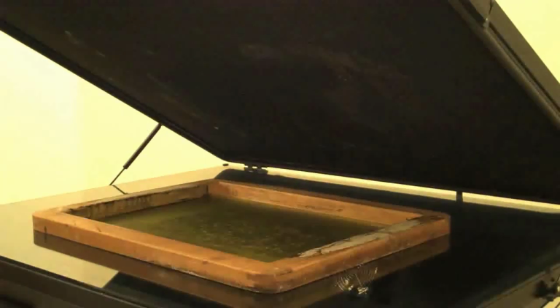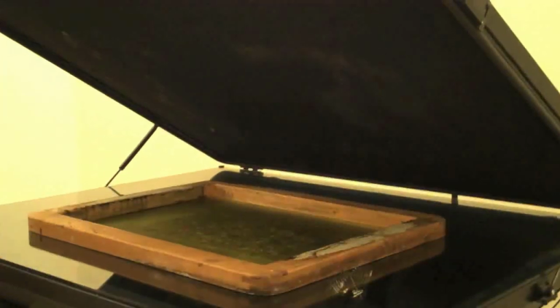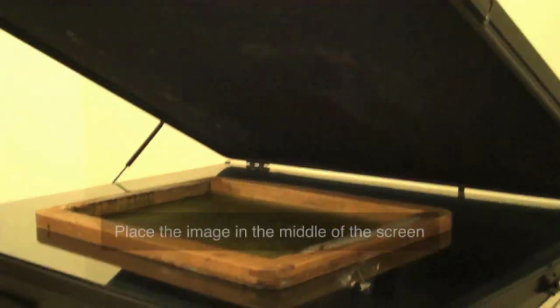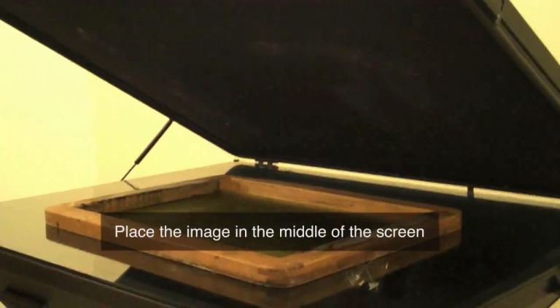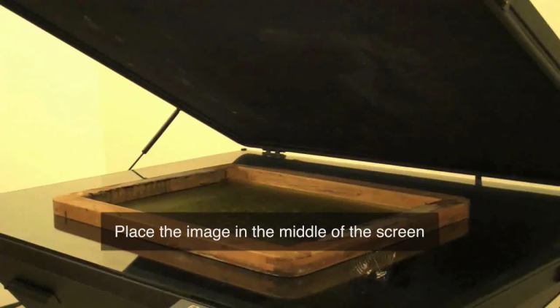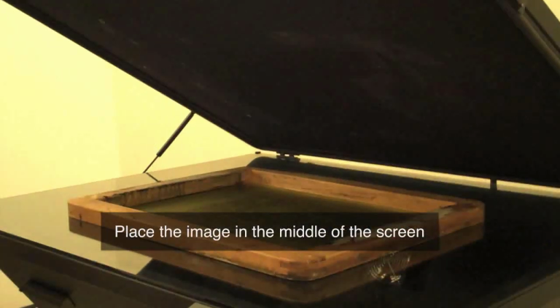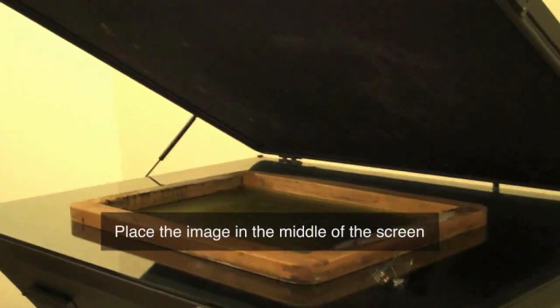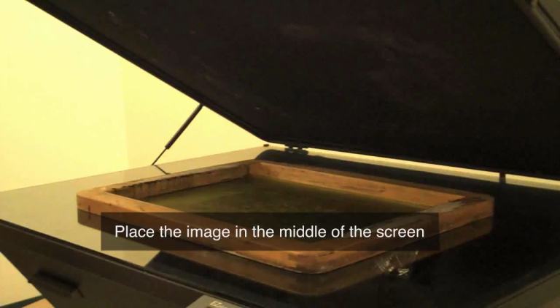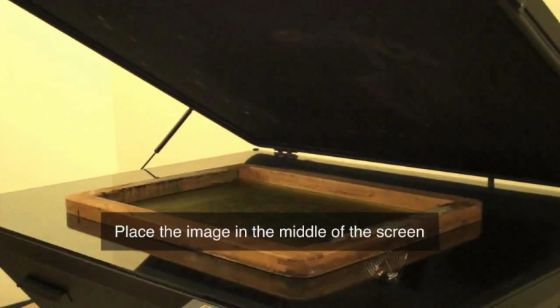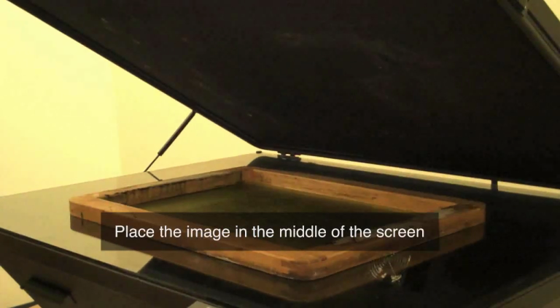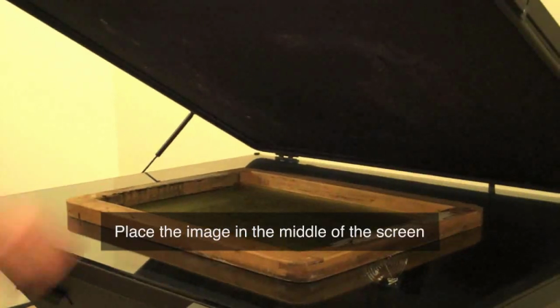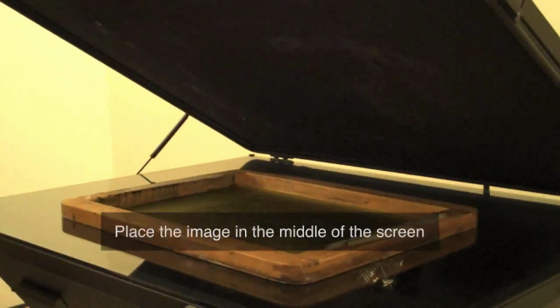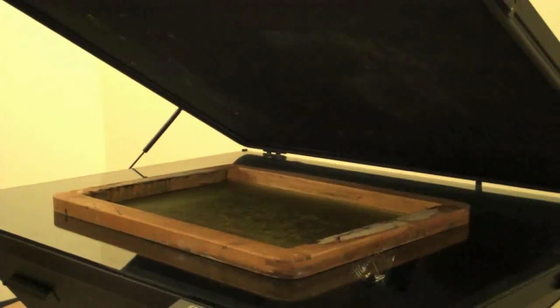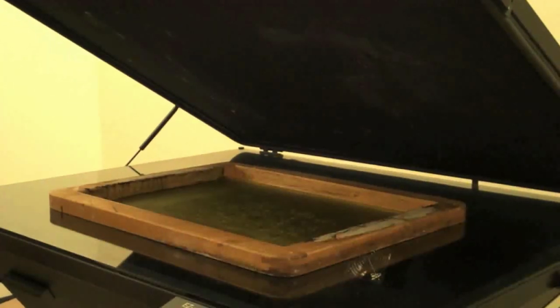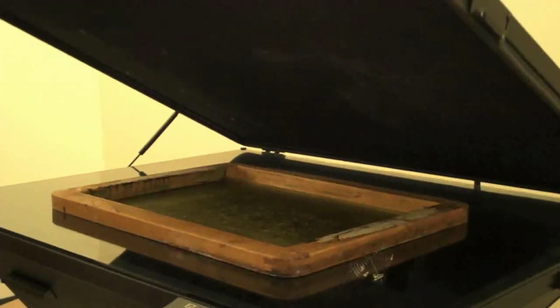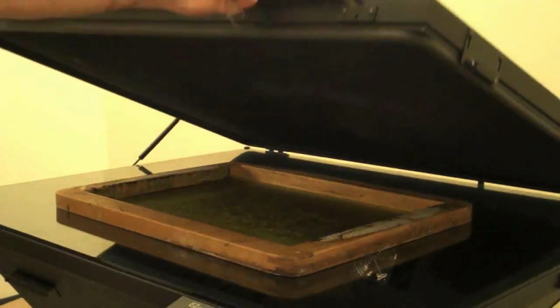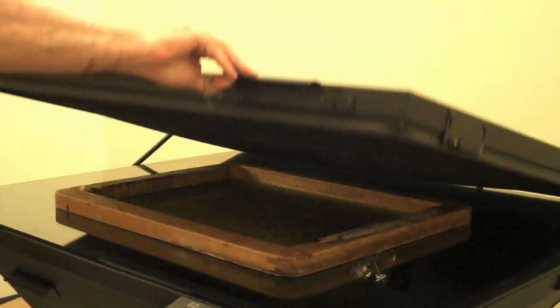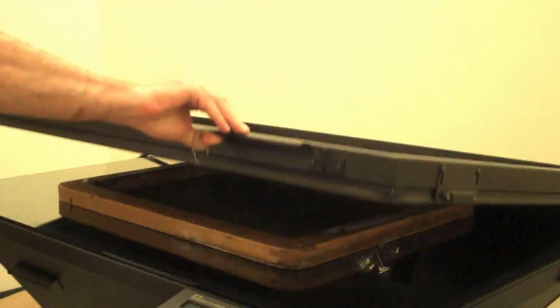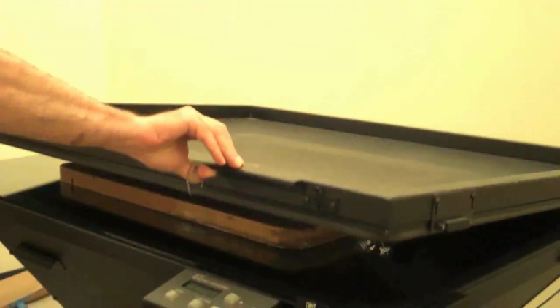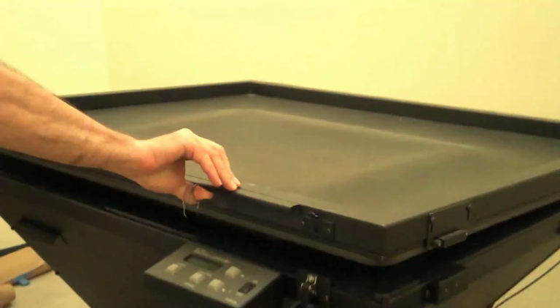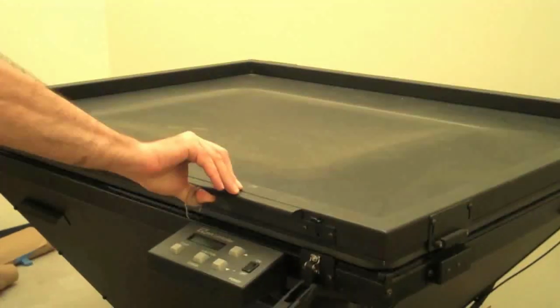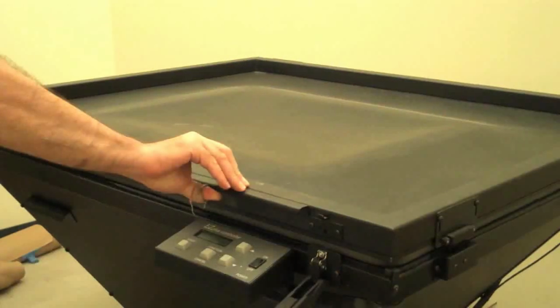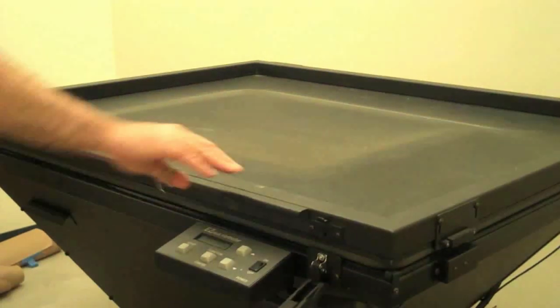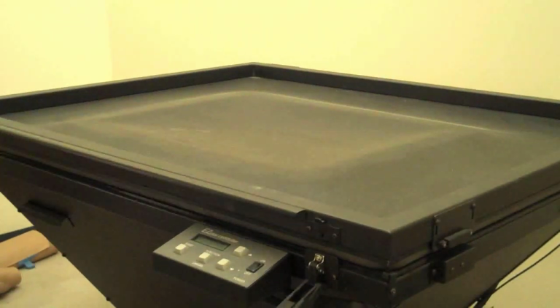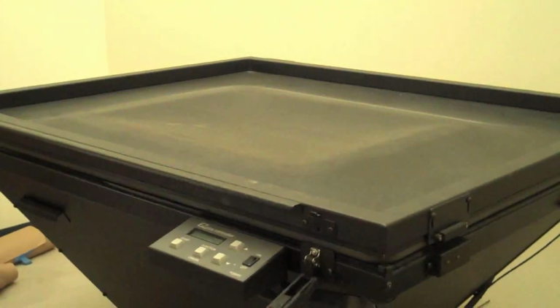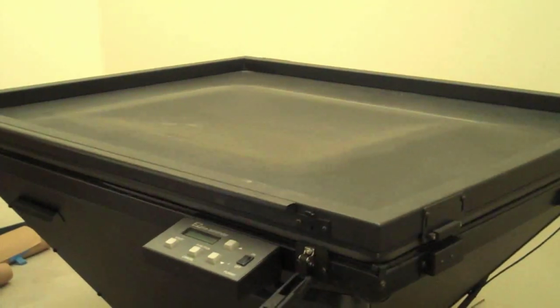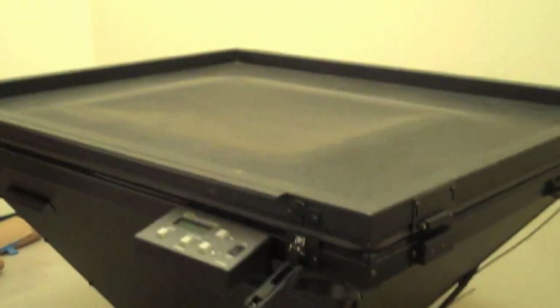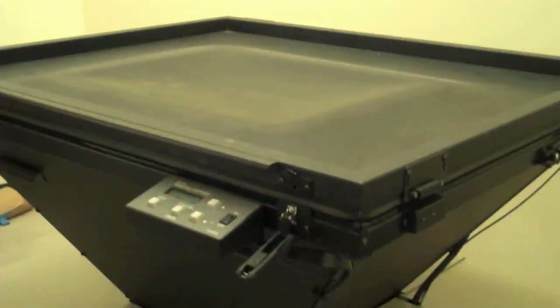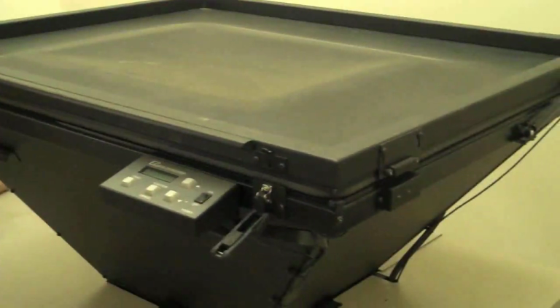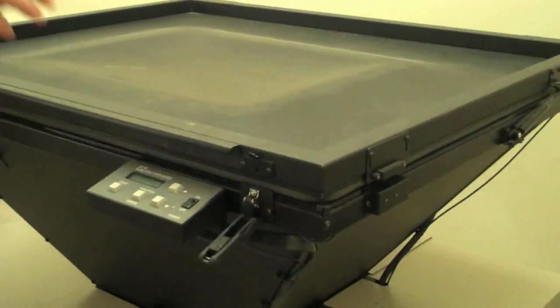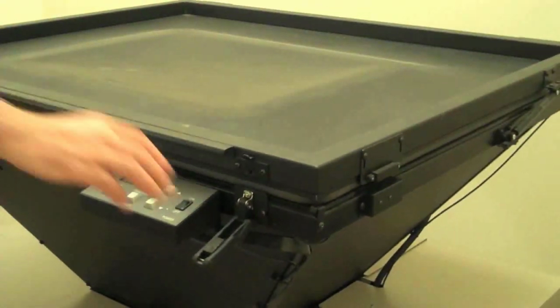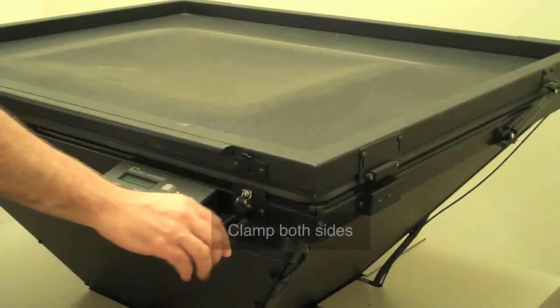After that, what you want to do is to go ahead and lower the top of the unit, and then go ahead and do the clamps on both sides.